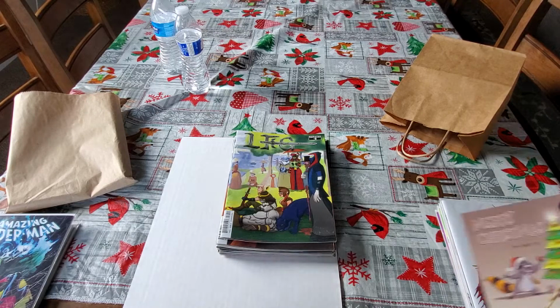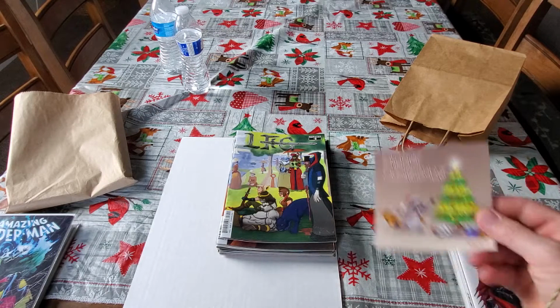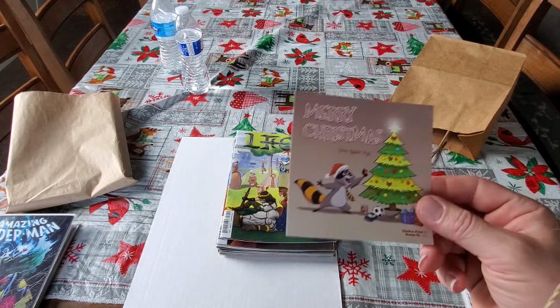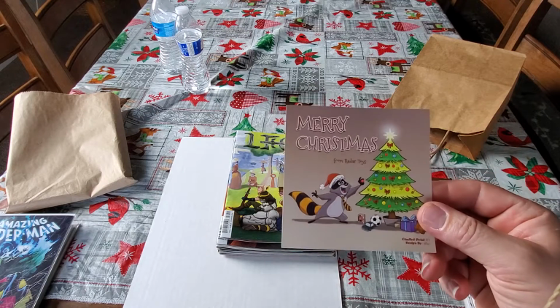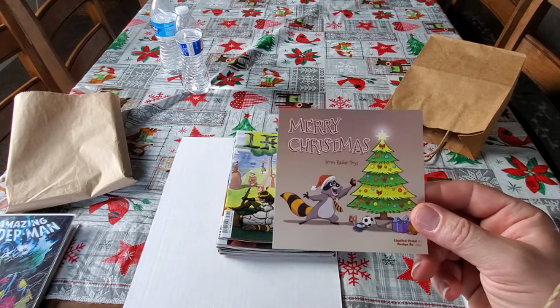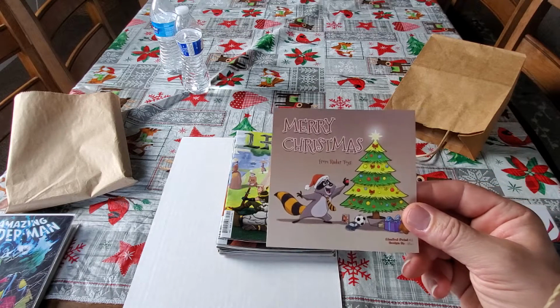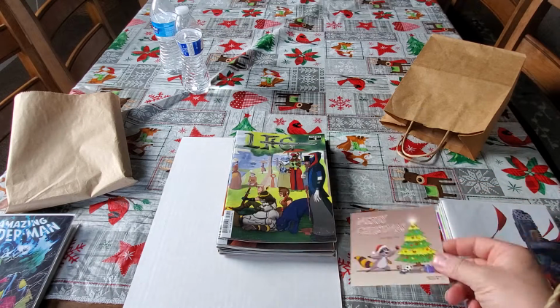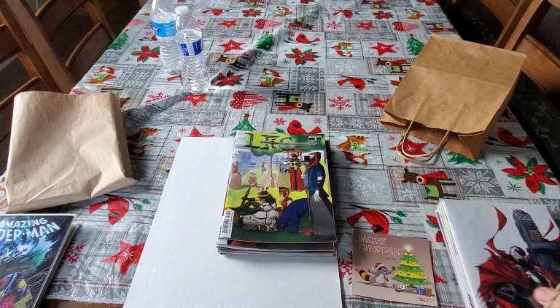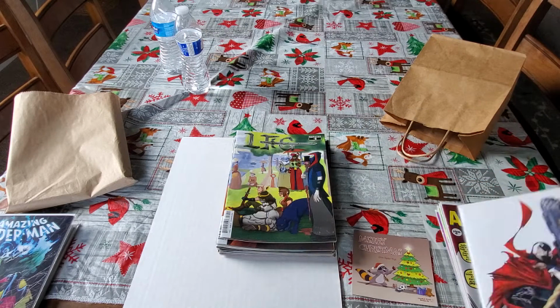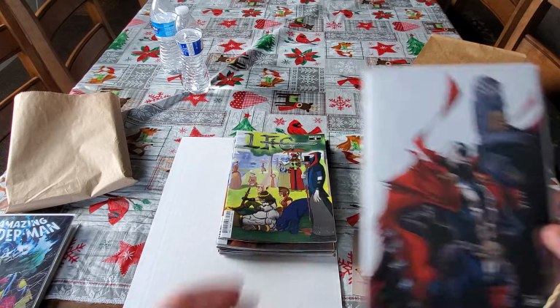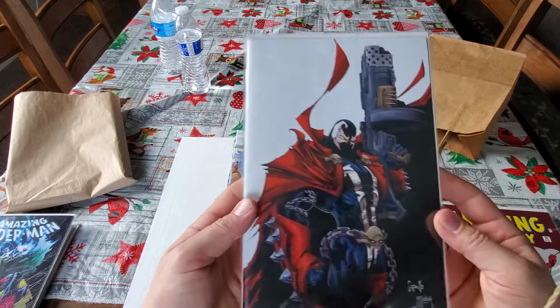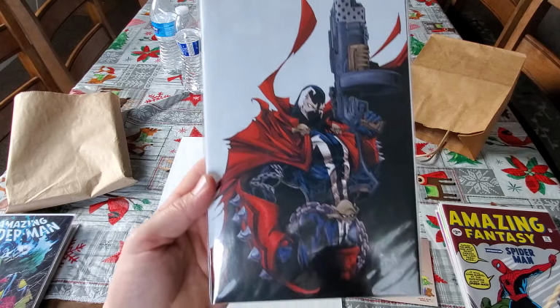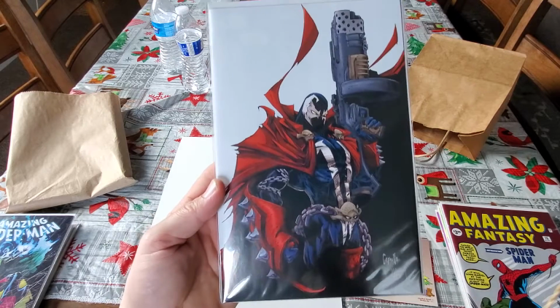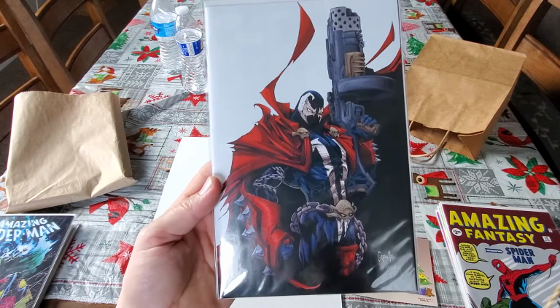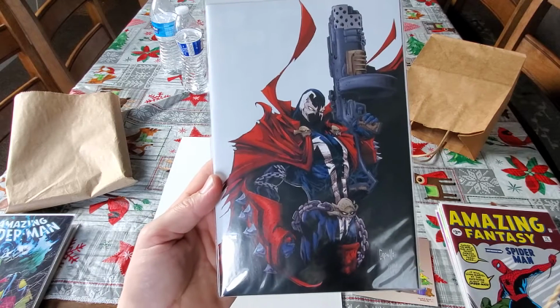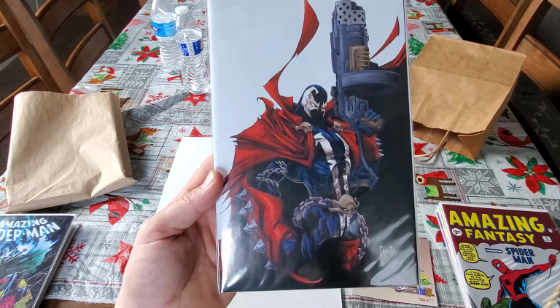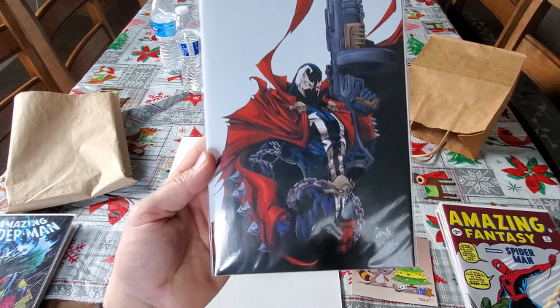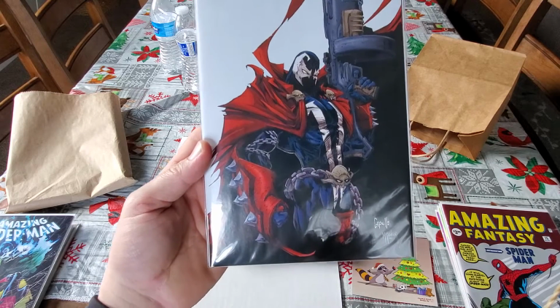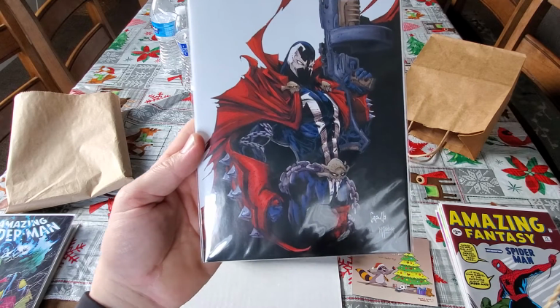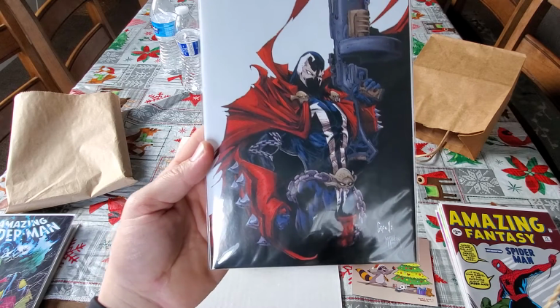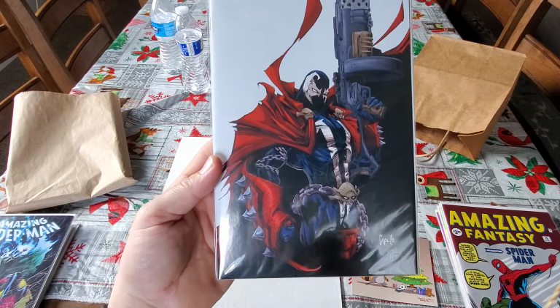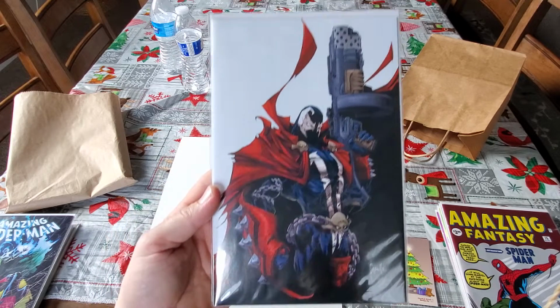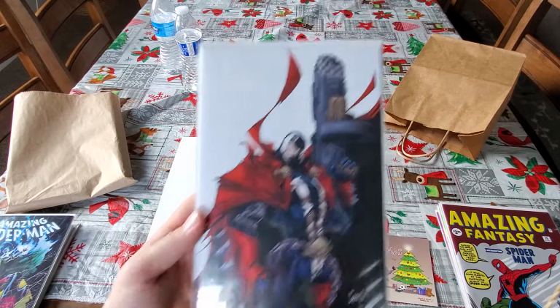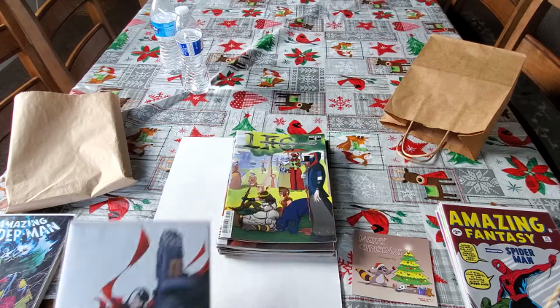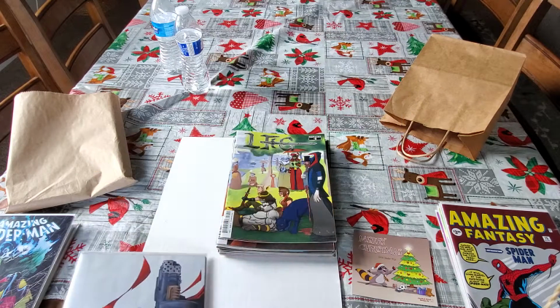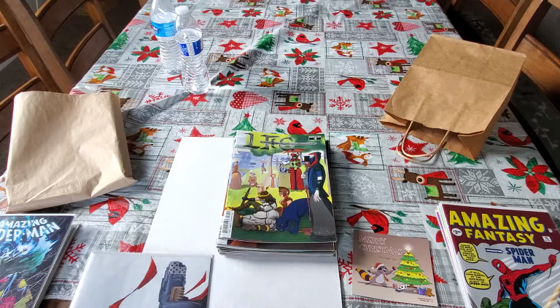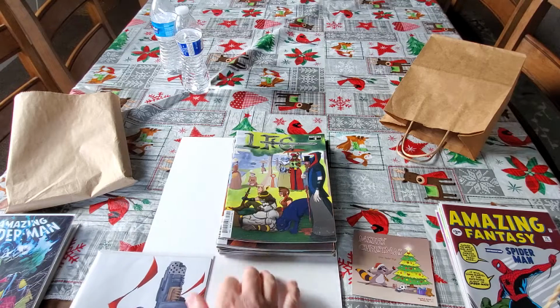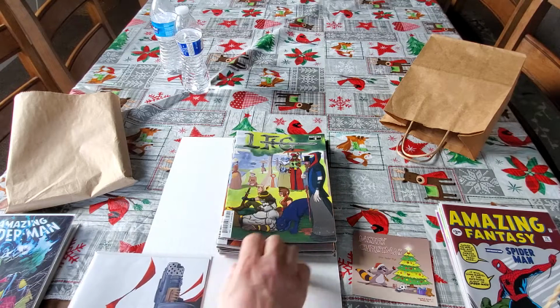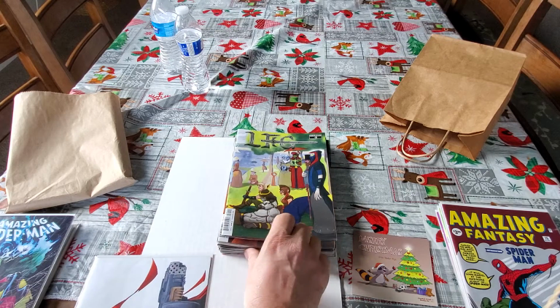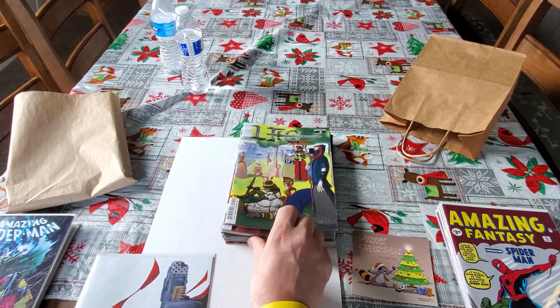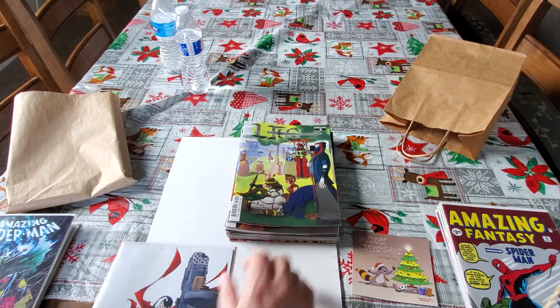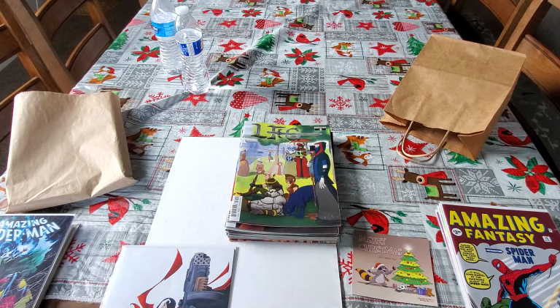Now to my books that I got at Radar Toys. Virgin cover to Spawn — I believe it's 303. Big Pool, Tom McBride. I have the regular, so it's nice to get the regular cover and the virgin cover.